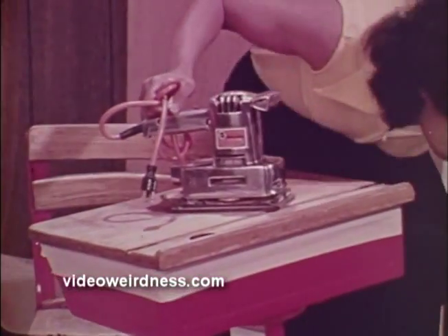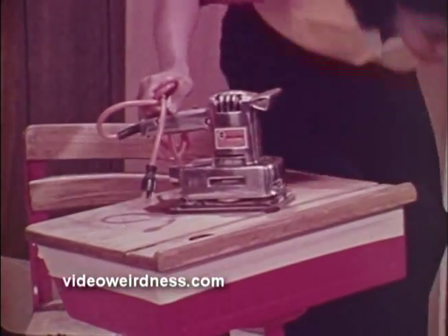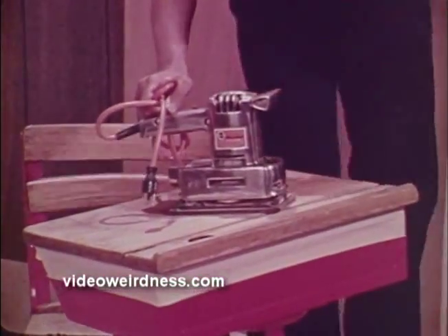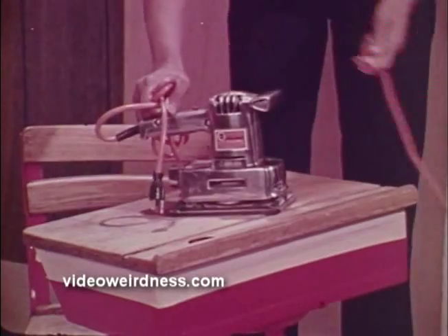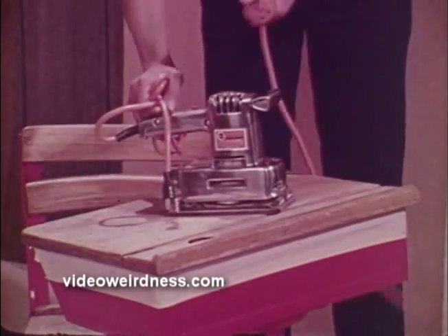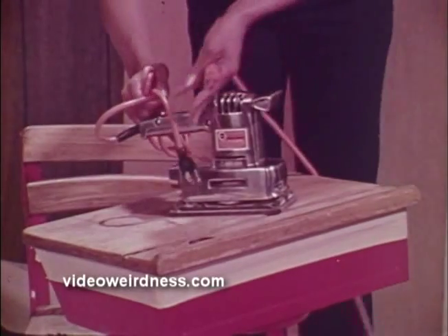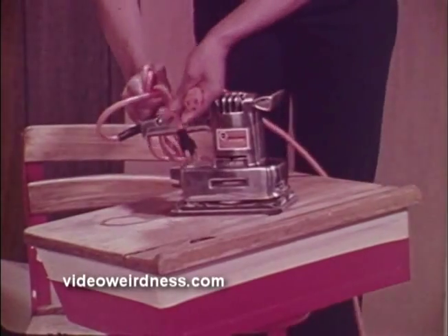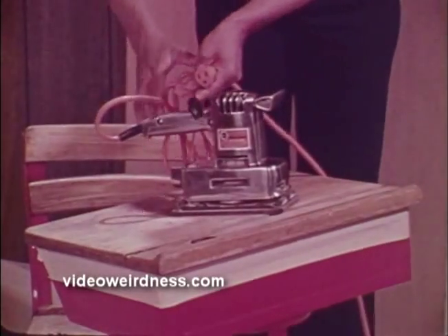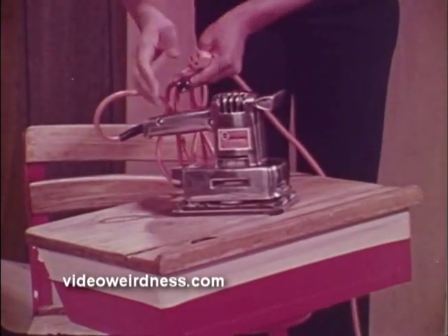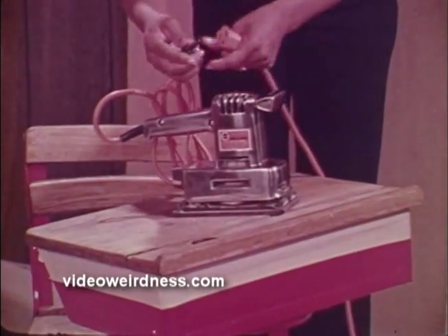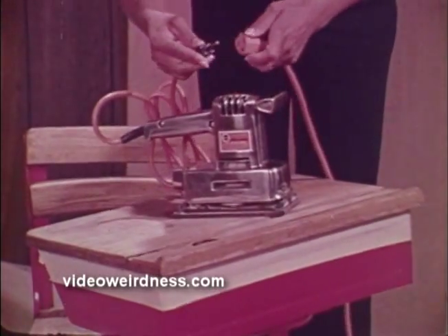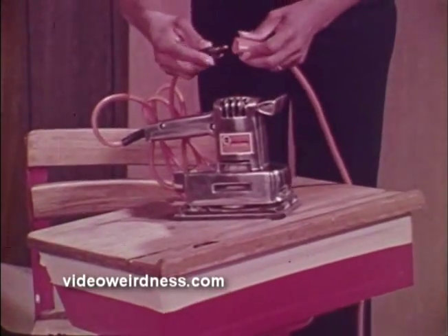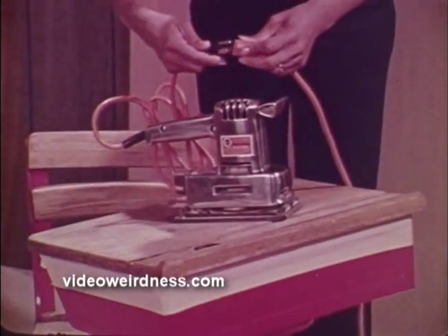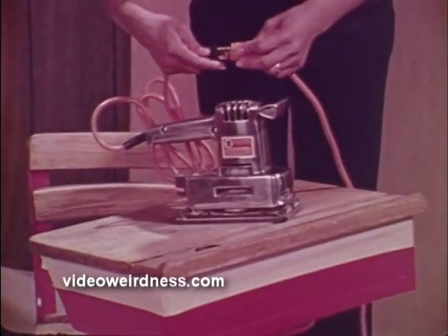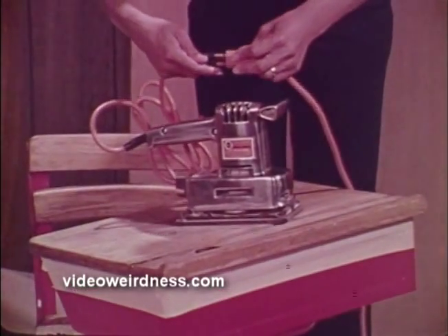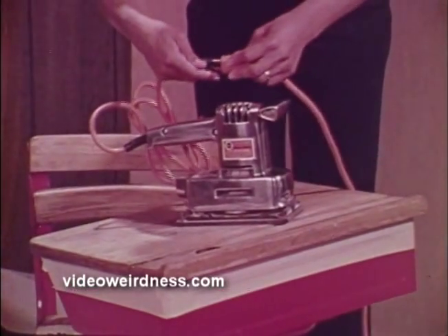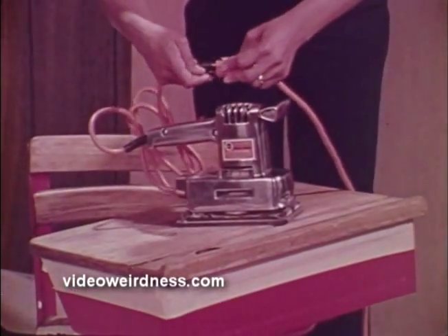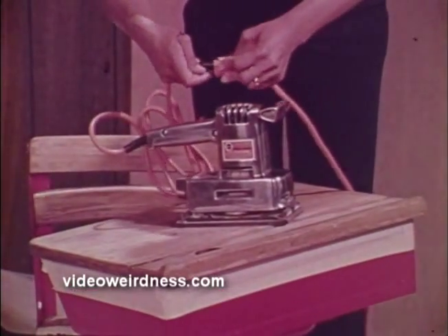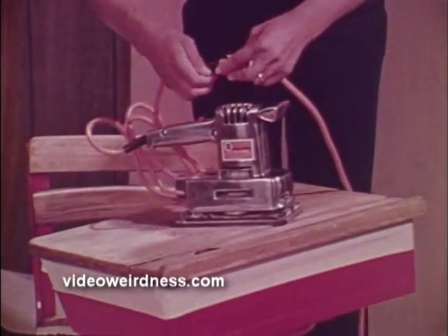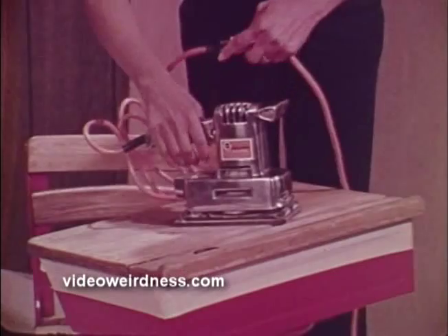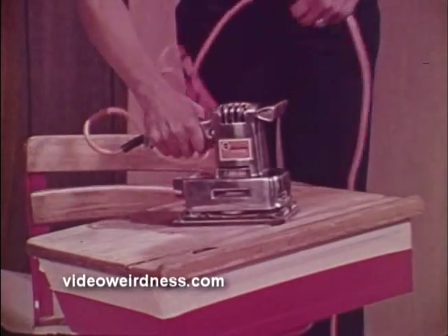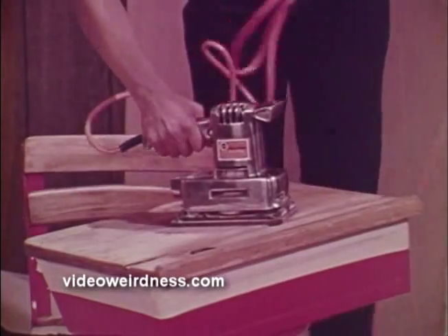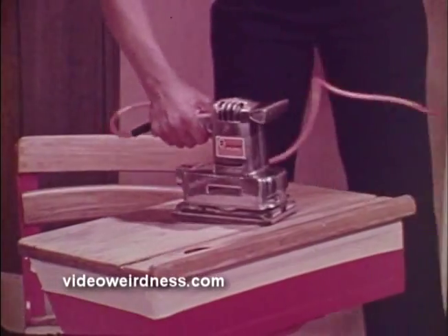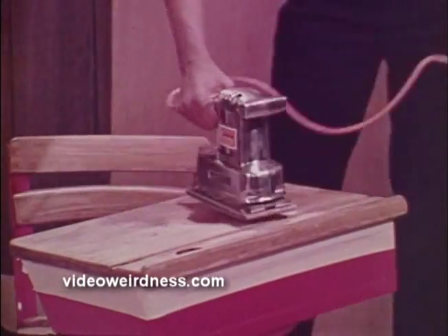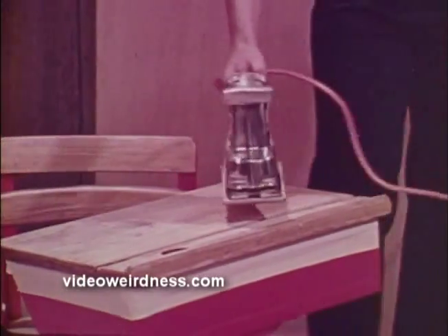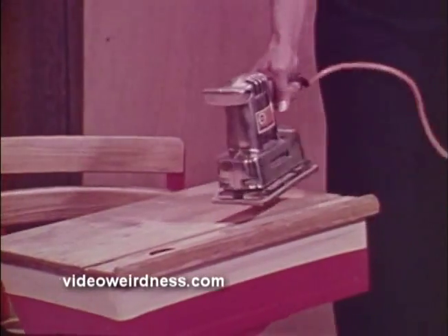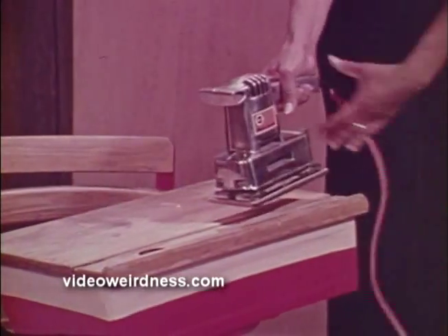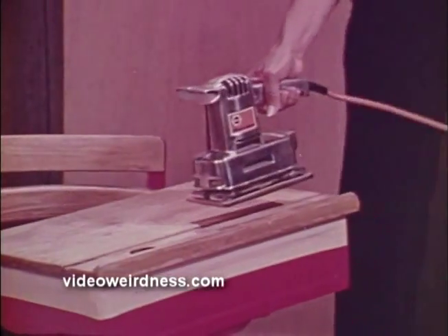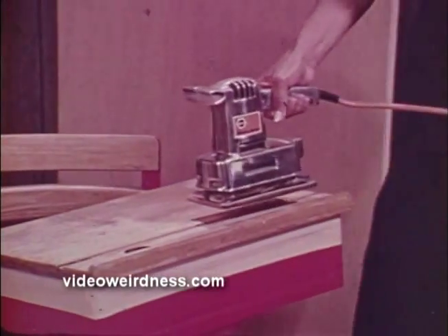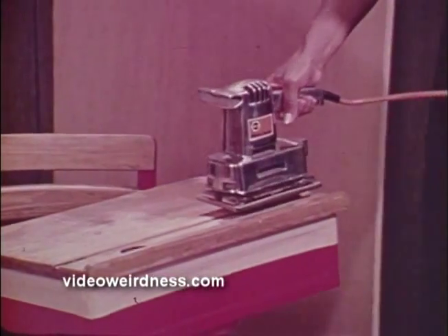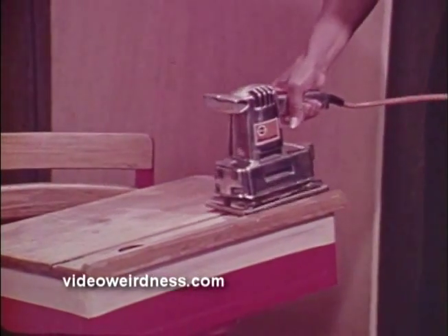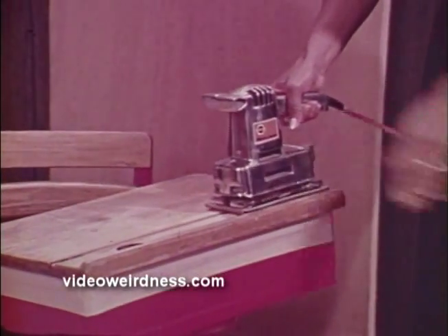Like all Black & Decker tools, they're electrically safe. Some have a three prong plug for external grounding while others are double insulated internally and have a two prong plug.